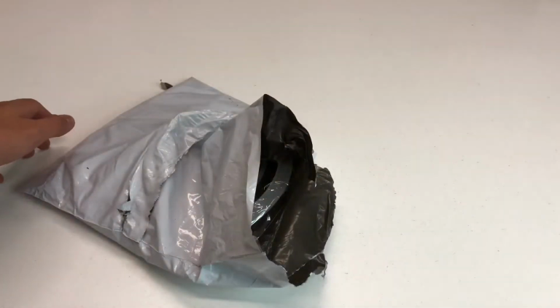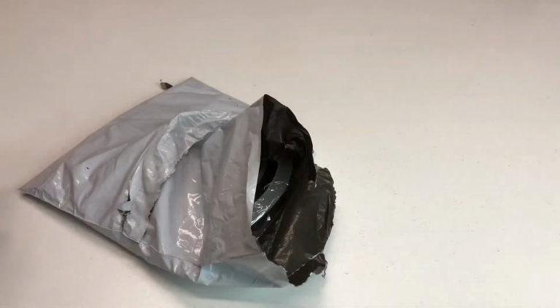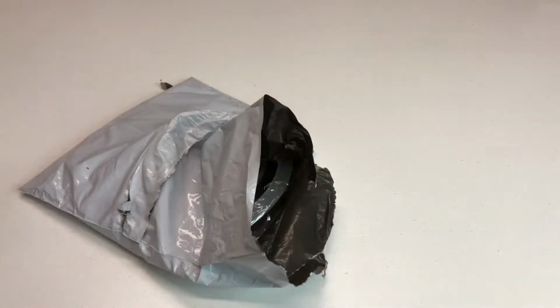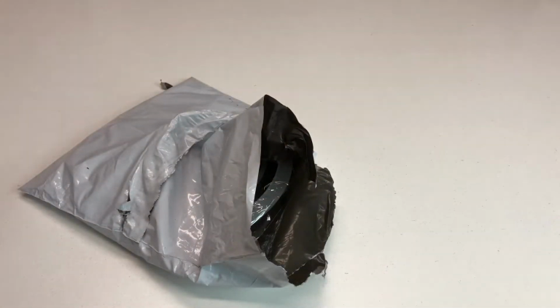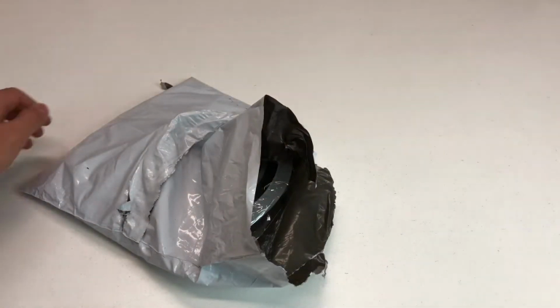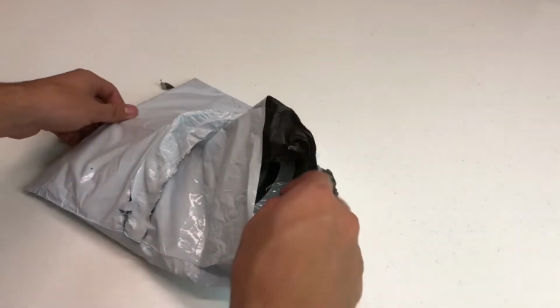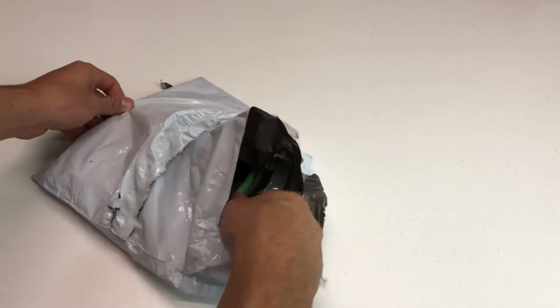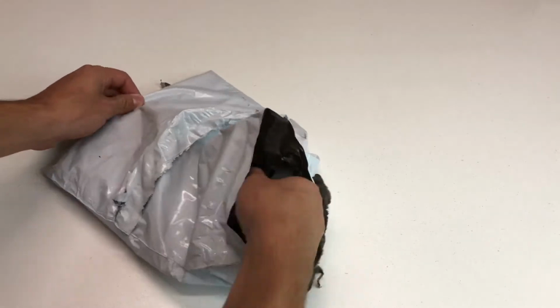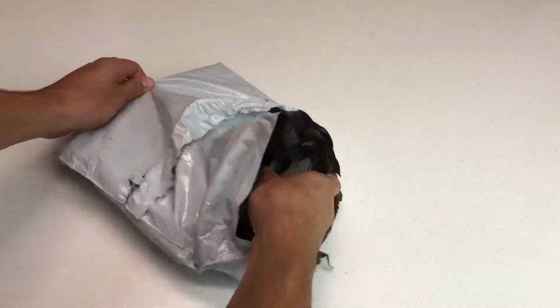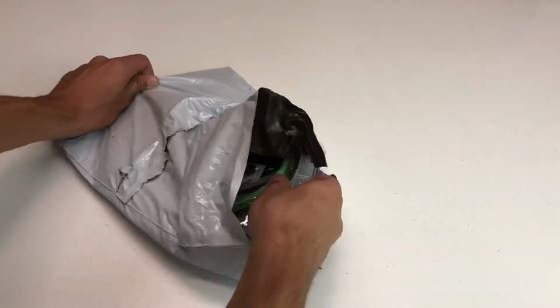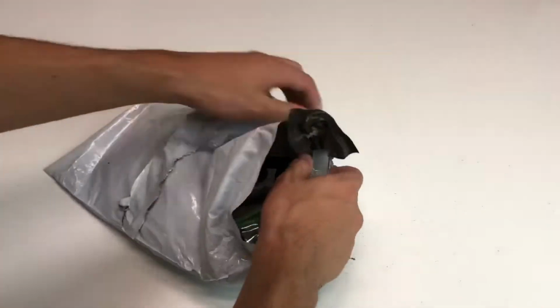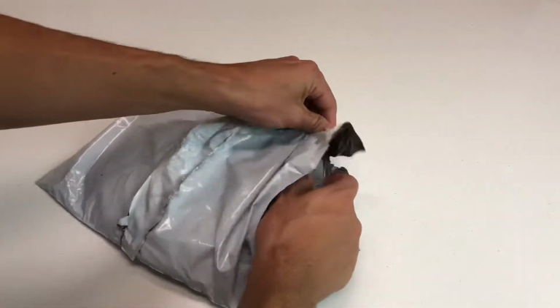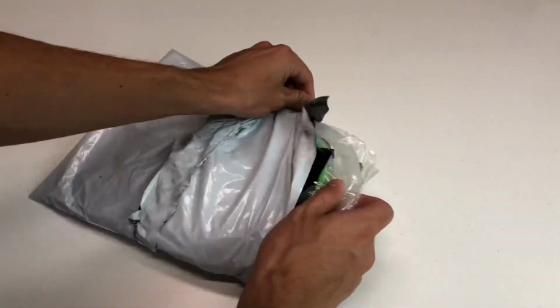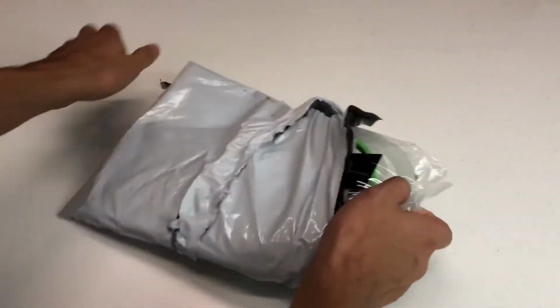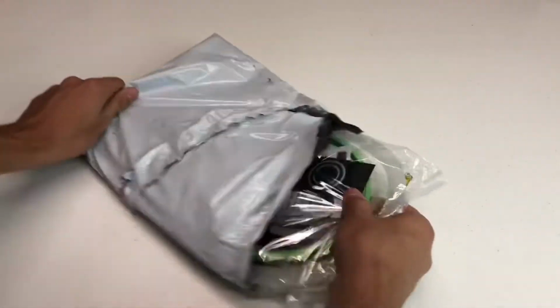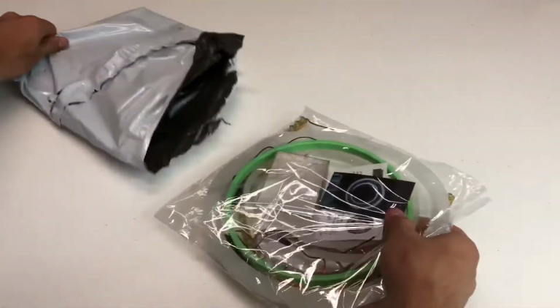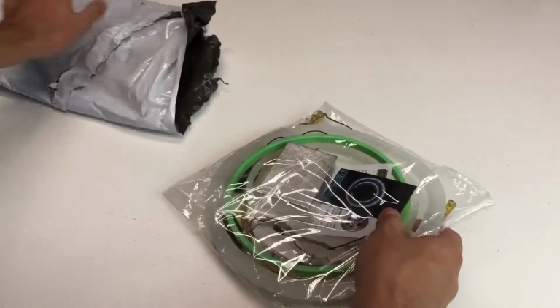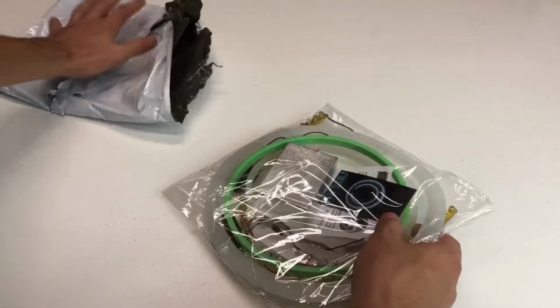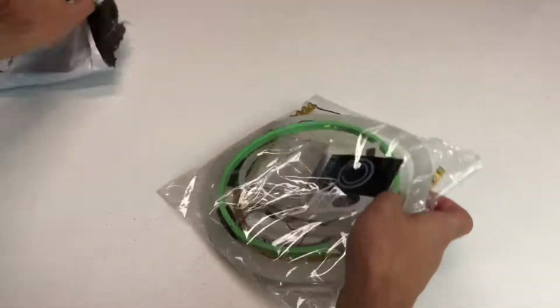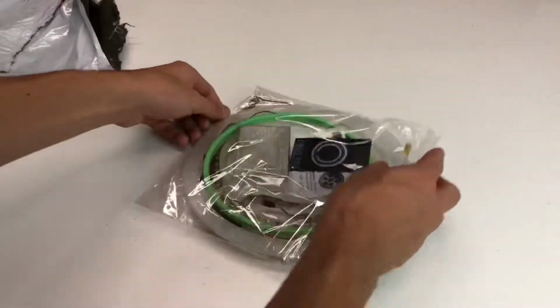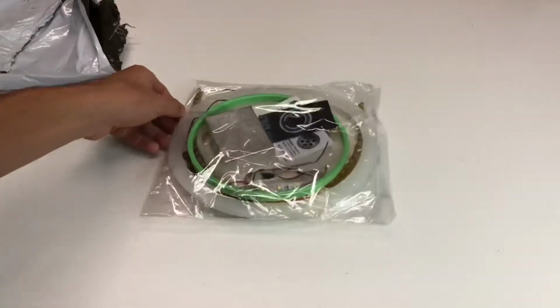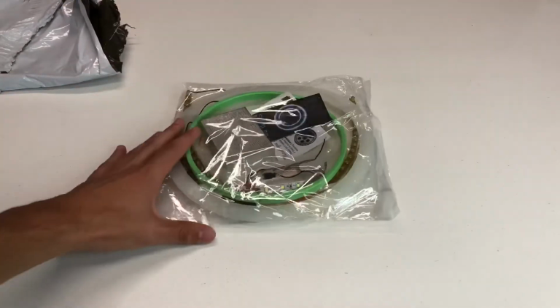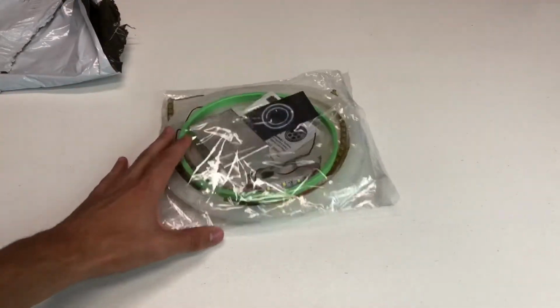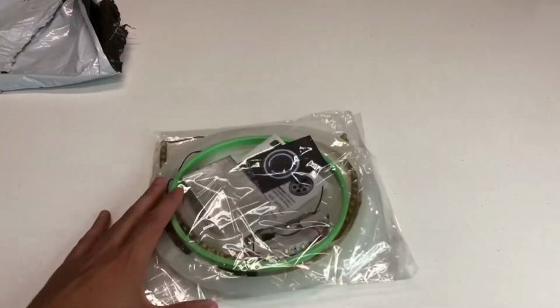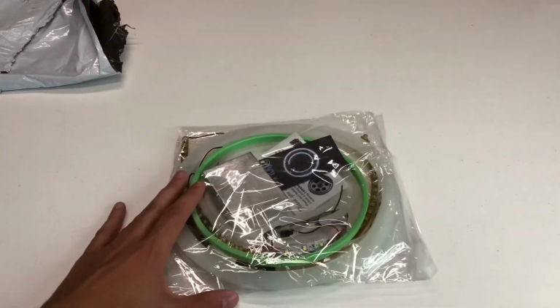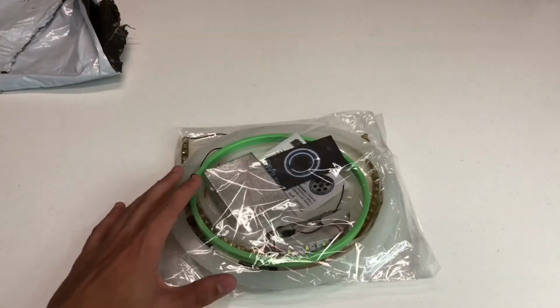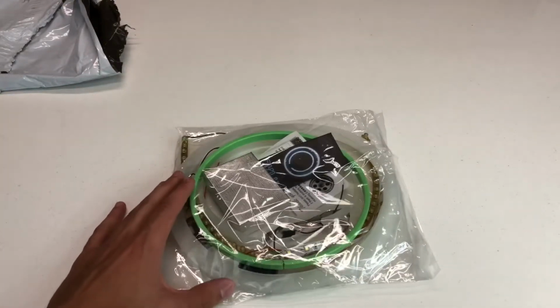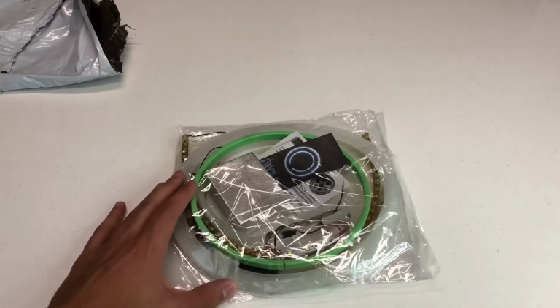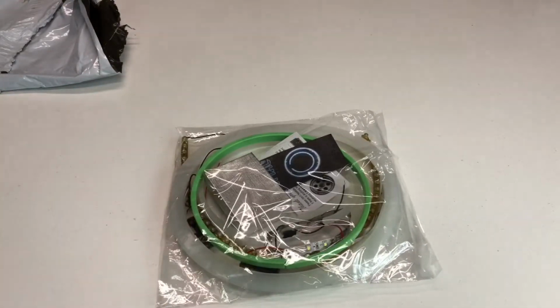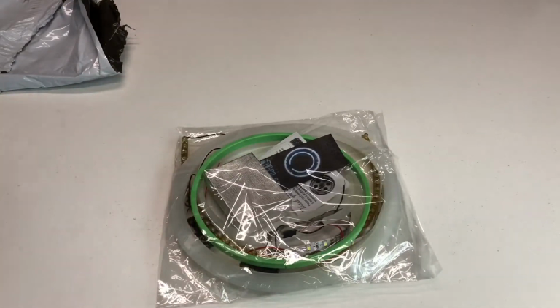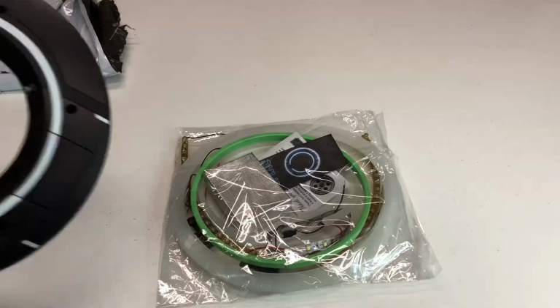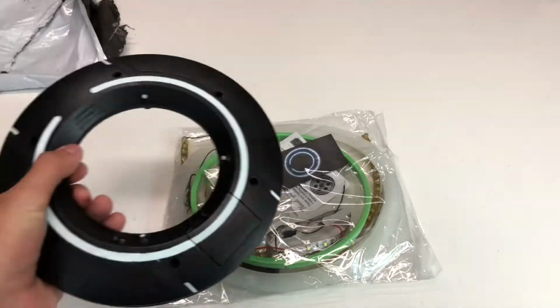Now it took a while for me to get this in the mail, but it's finally here, so let's go ahead and get all this out. That should be it. Alright, so this is upgrading the ring,